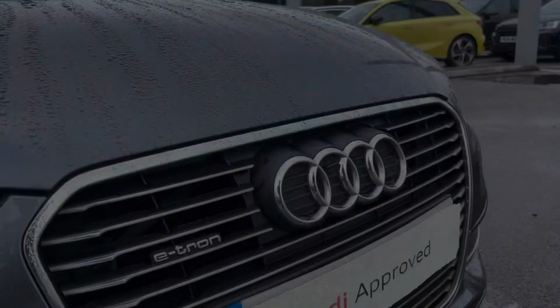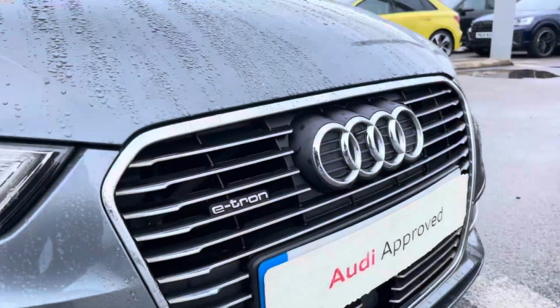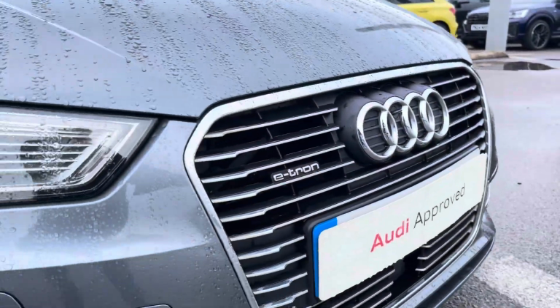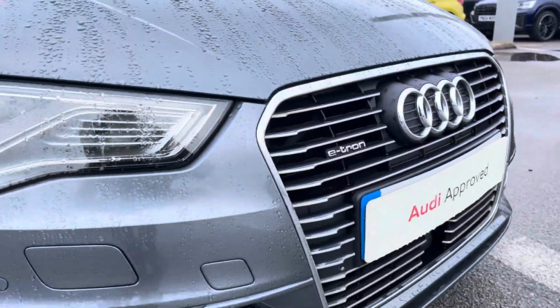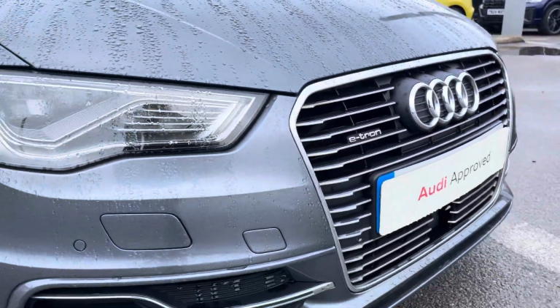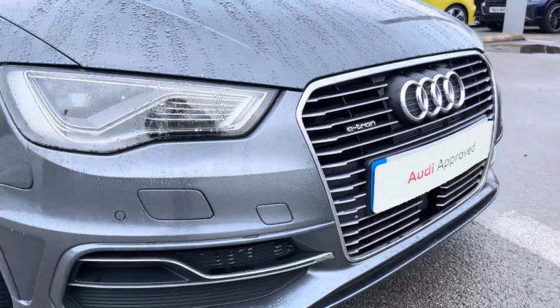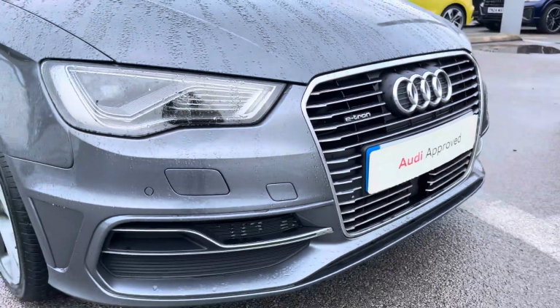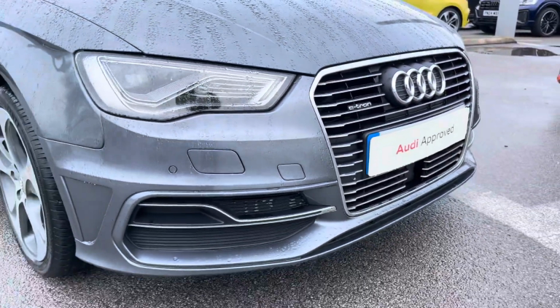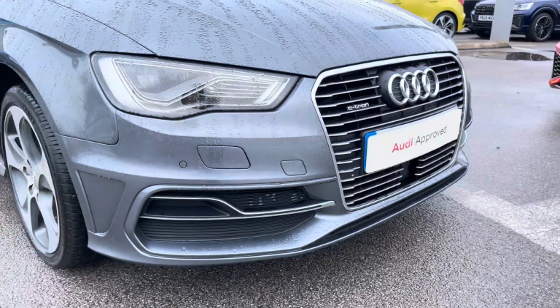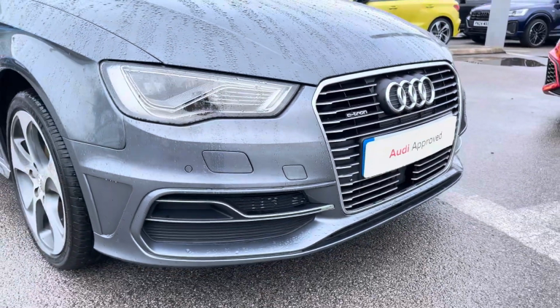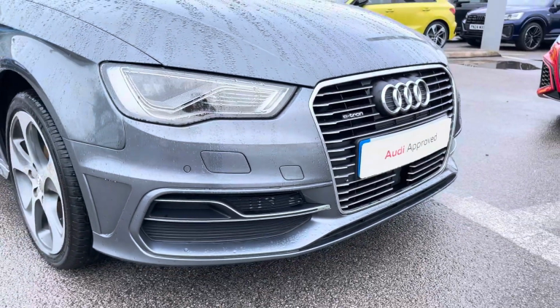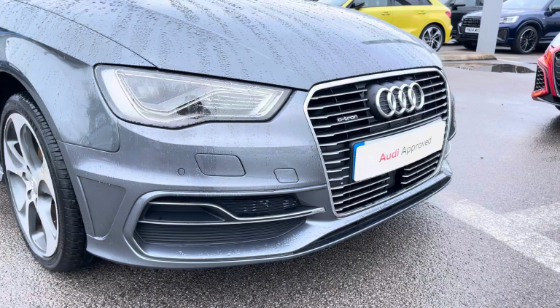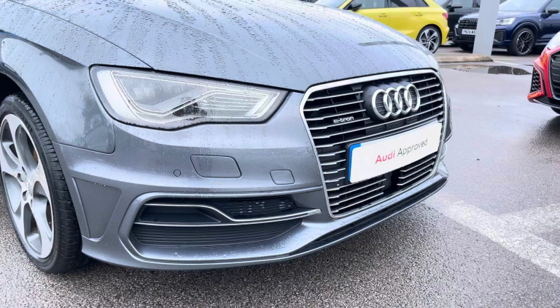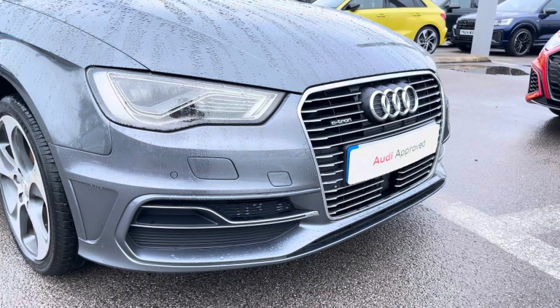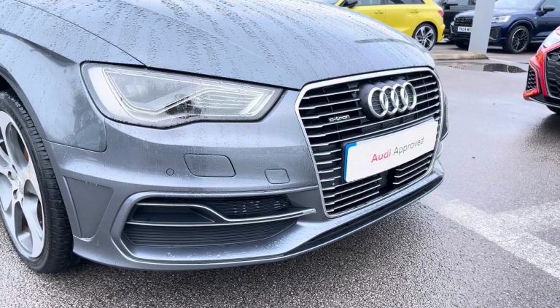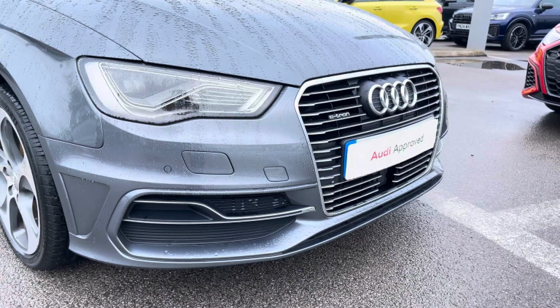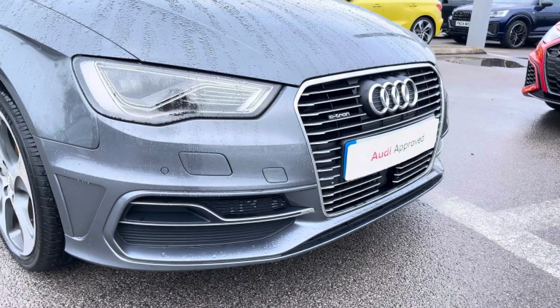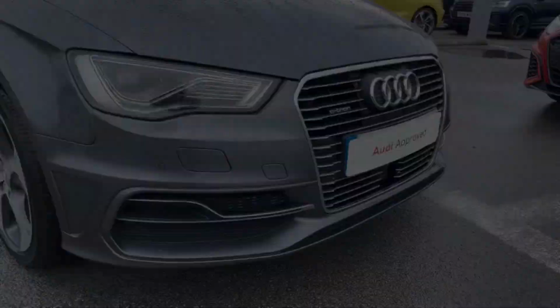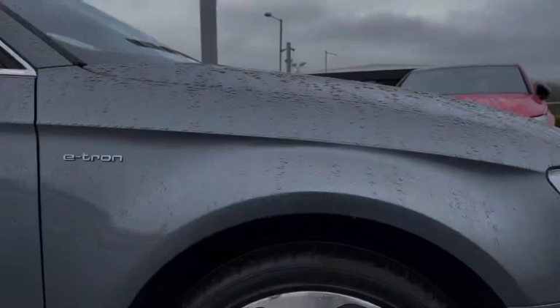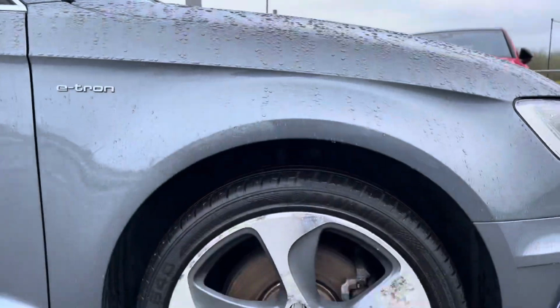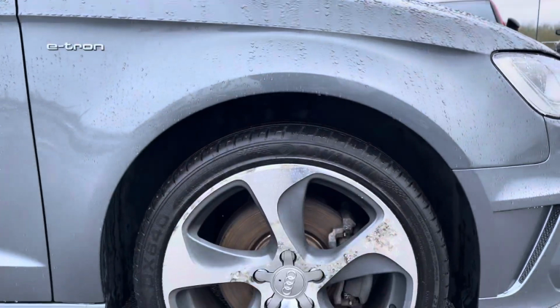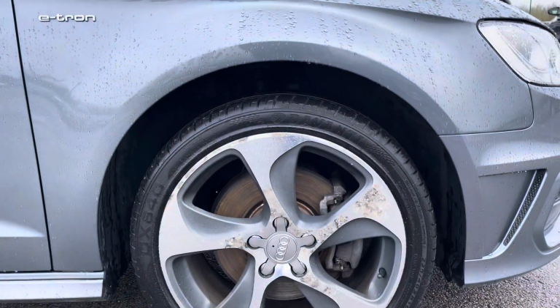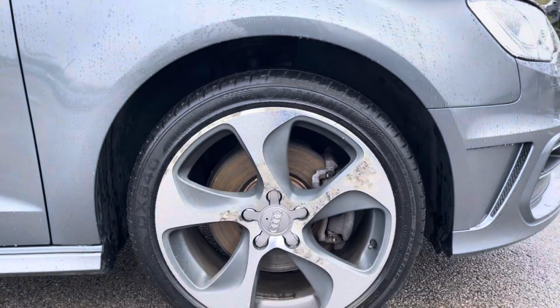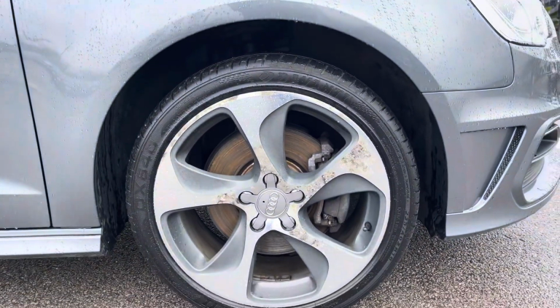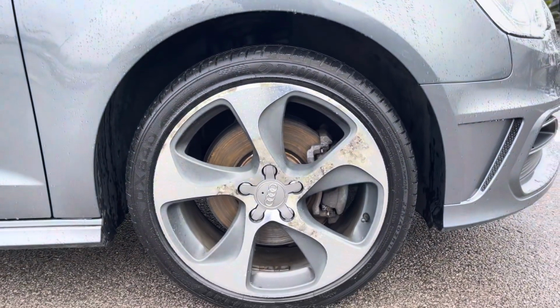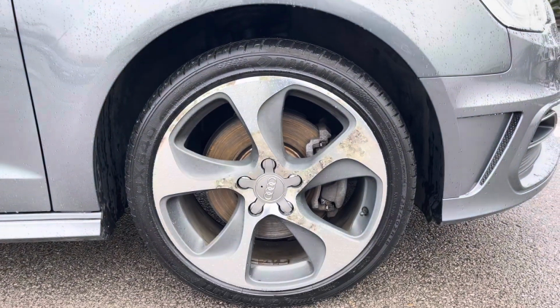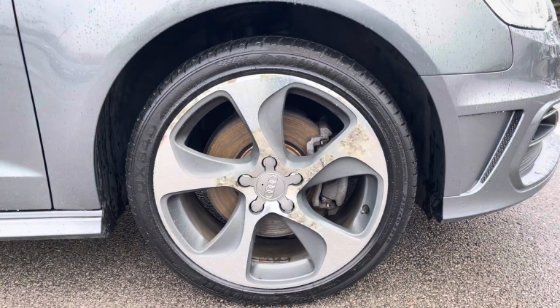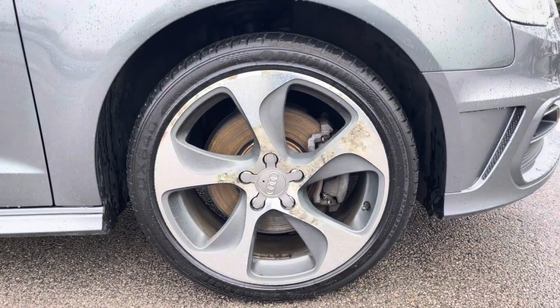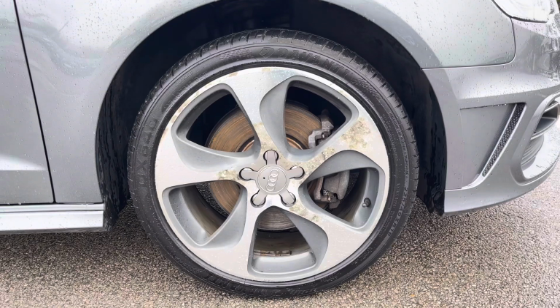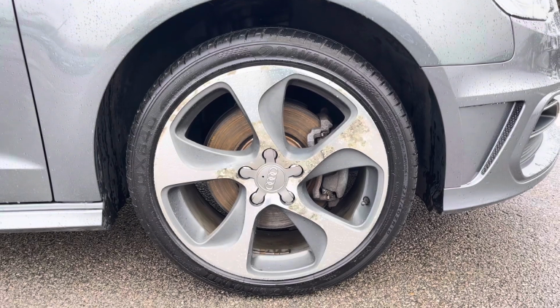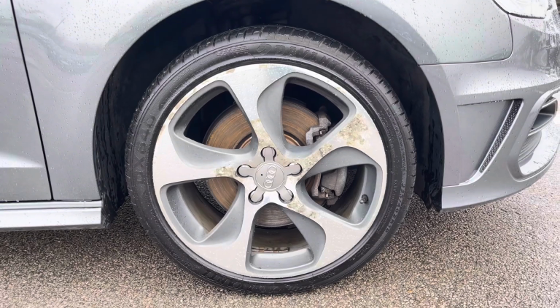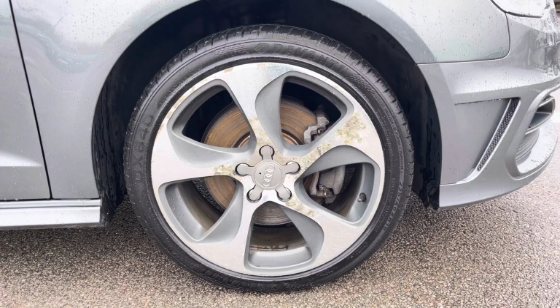The front of the car also sports these stylish LED headlights for maximum visibility whilst out on the road, alongside these upgraded 18-inch 5-arm dynamic design alloy wheels.